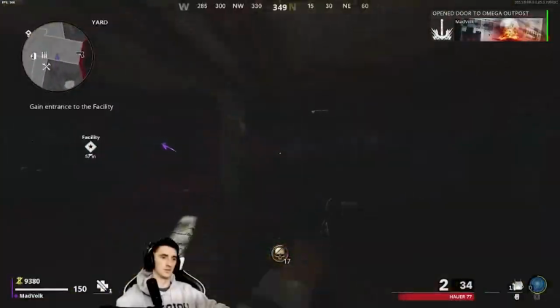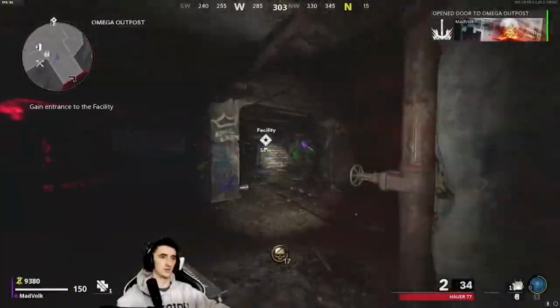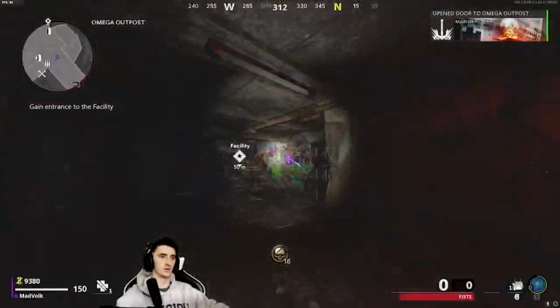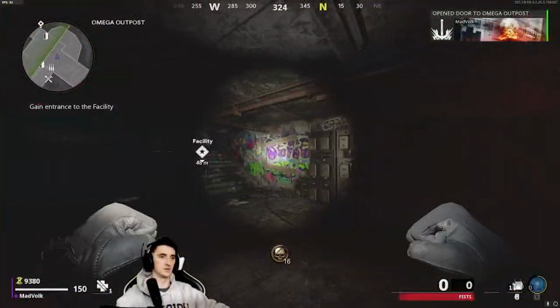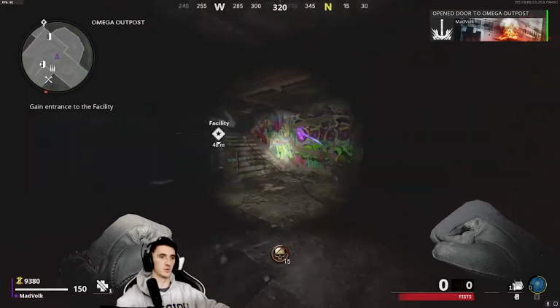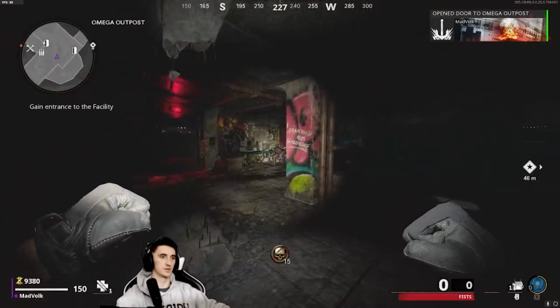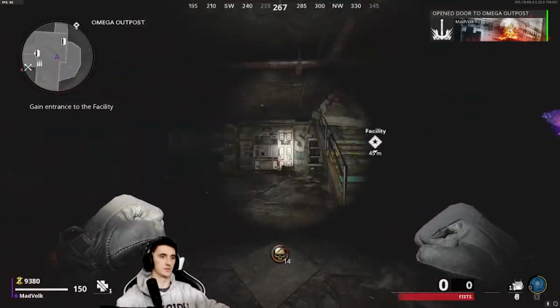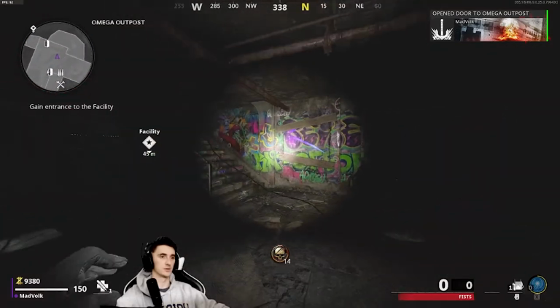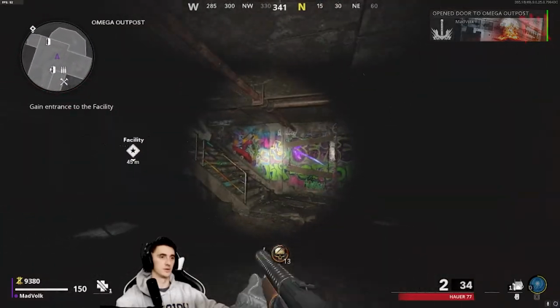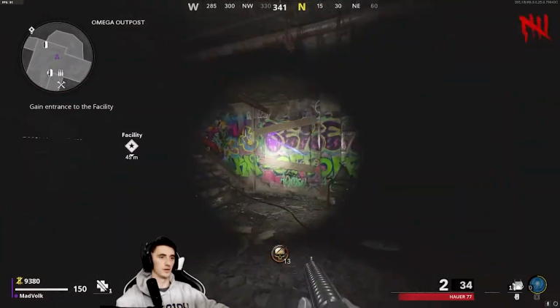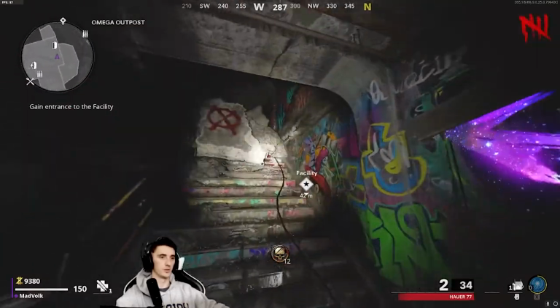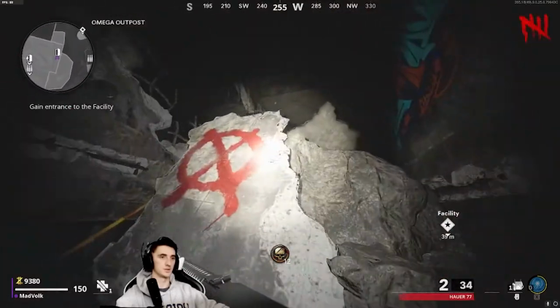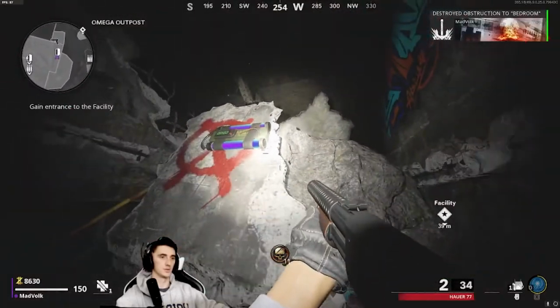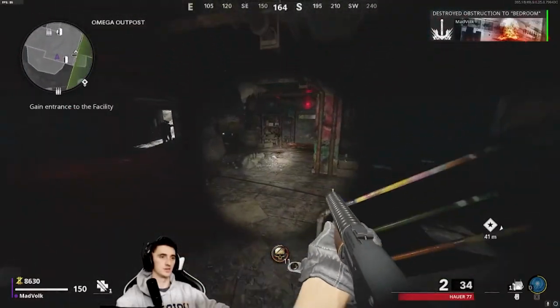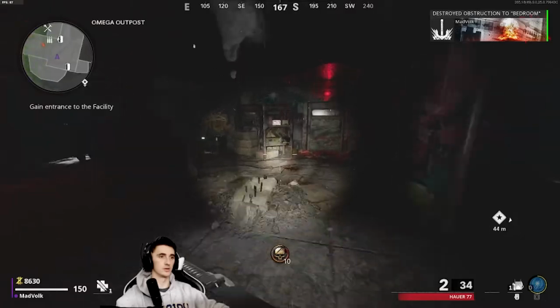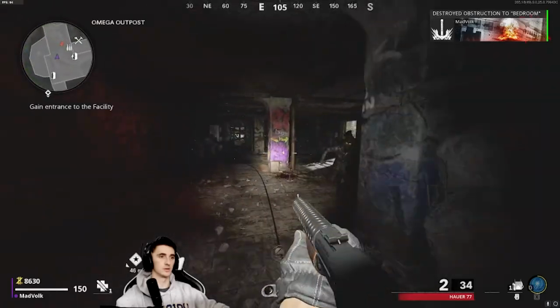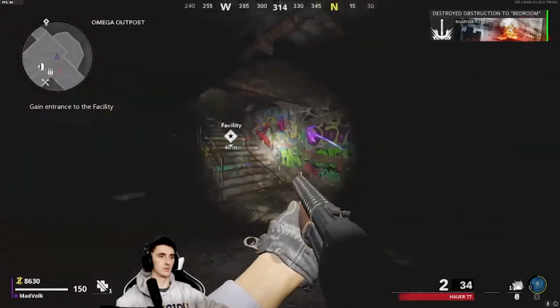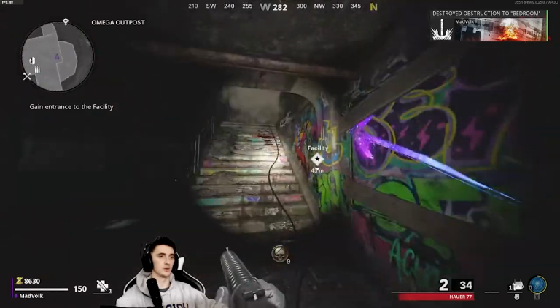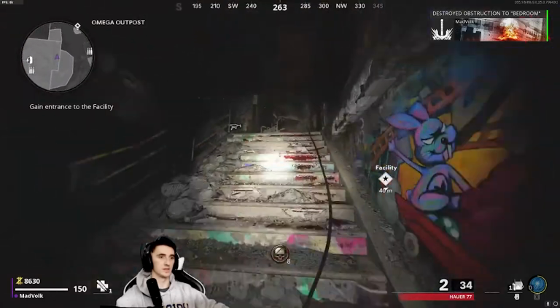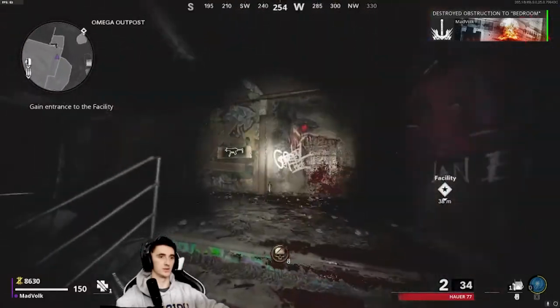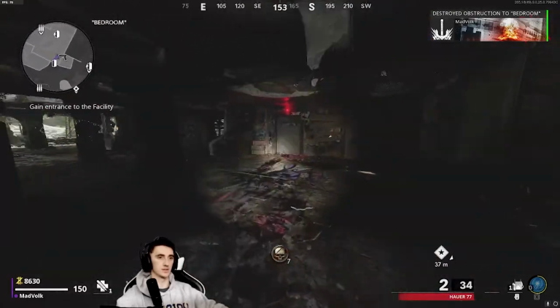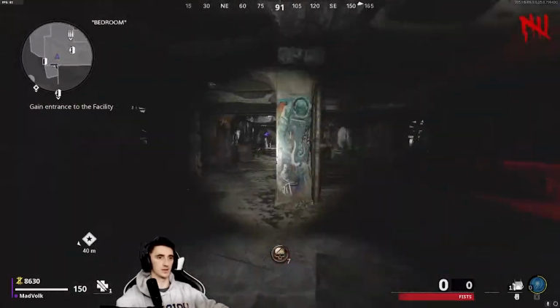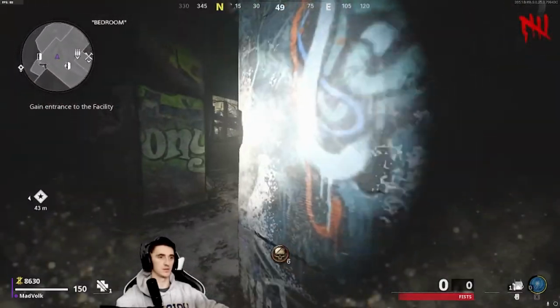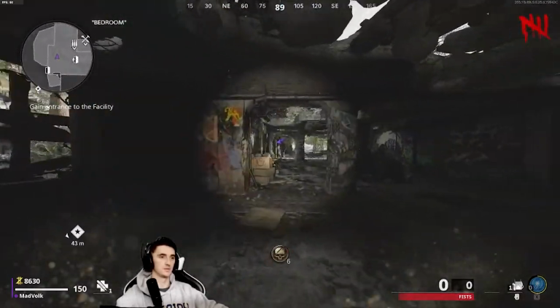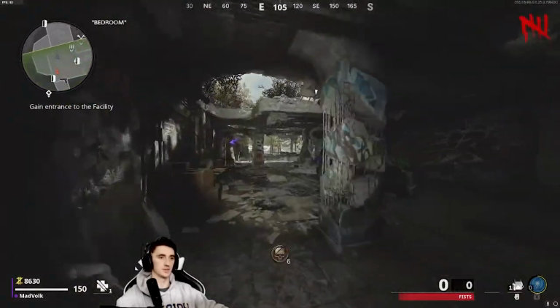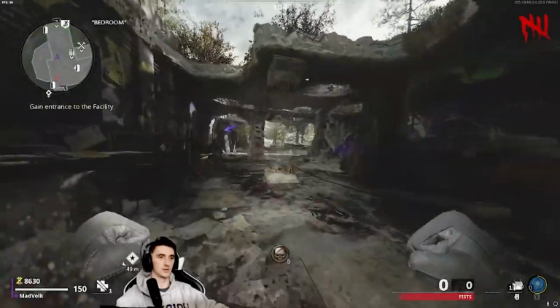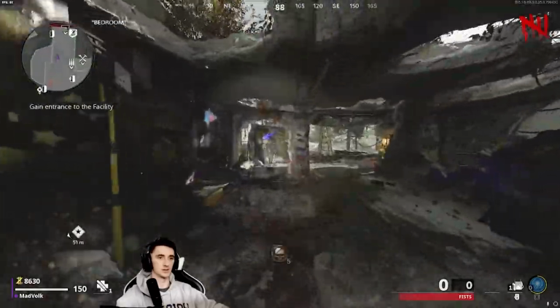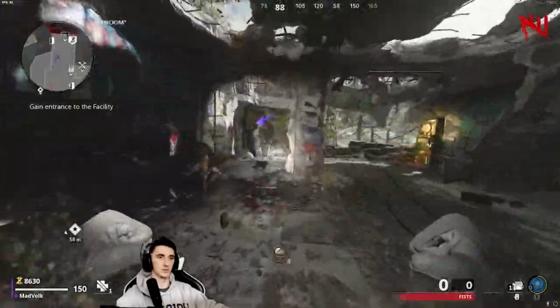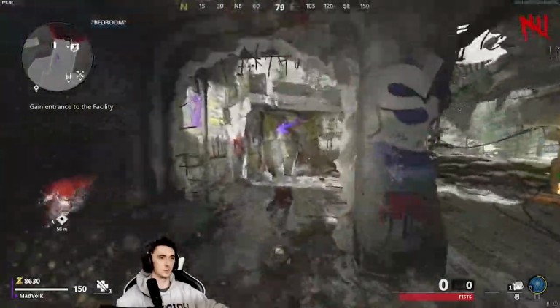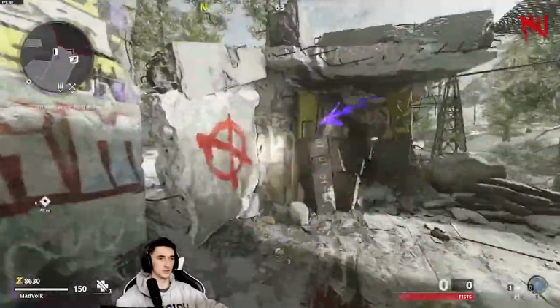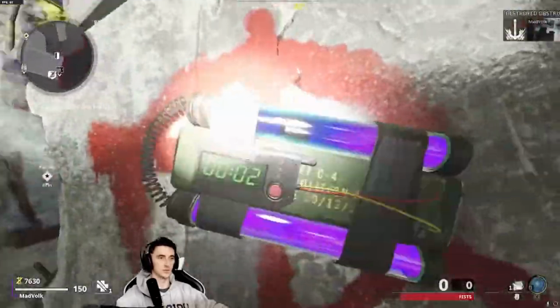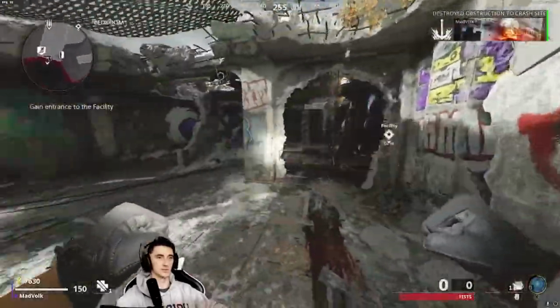First door — you see these purple arrows on the wall? Follow the purple arrows, place the C4 and blow it up. You don't take damage from it even standing right next to it. You just gotta be careful cause the zombies are right behind you. Drag this door.